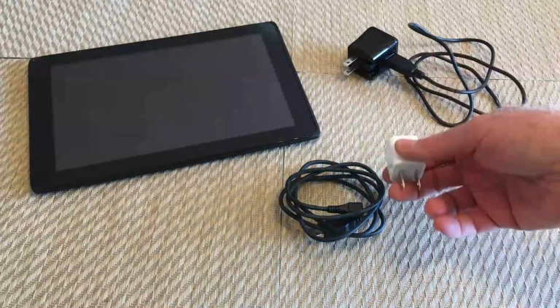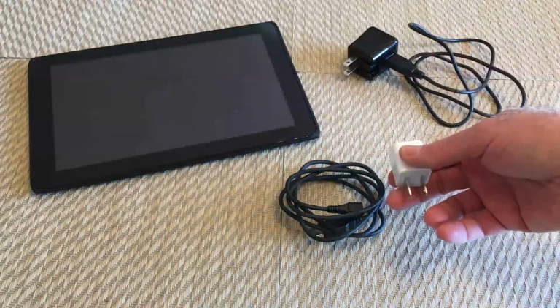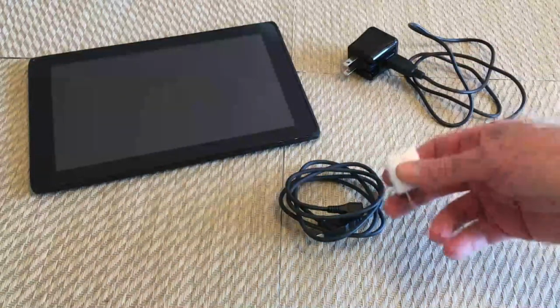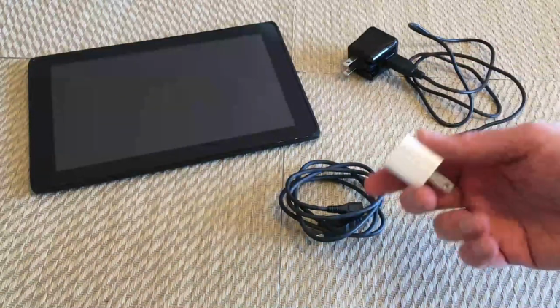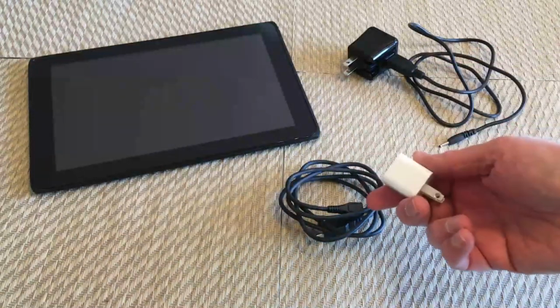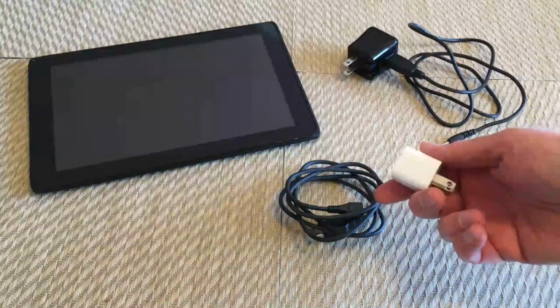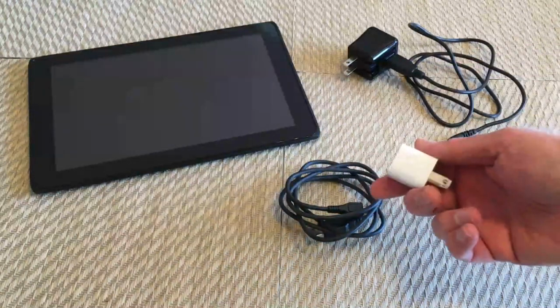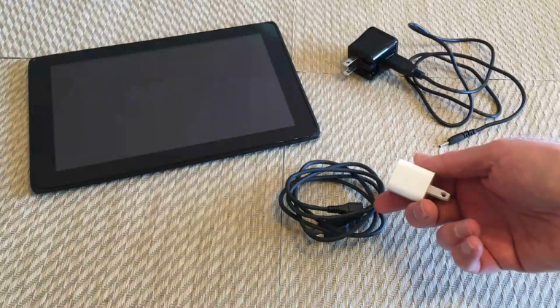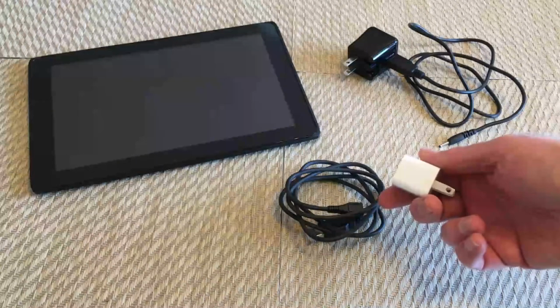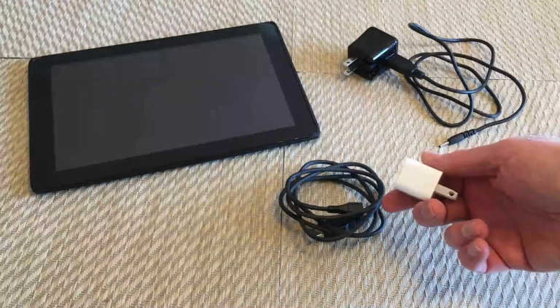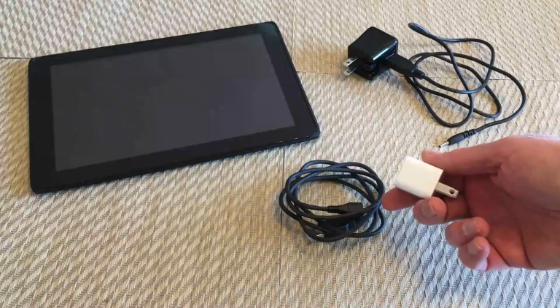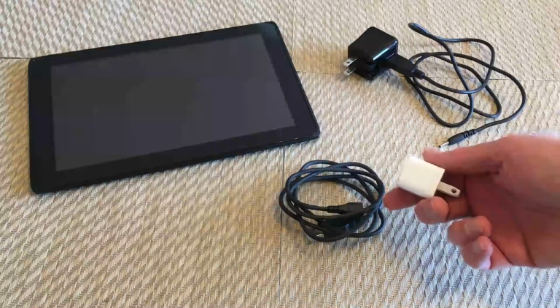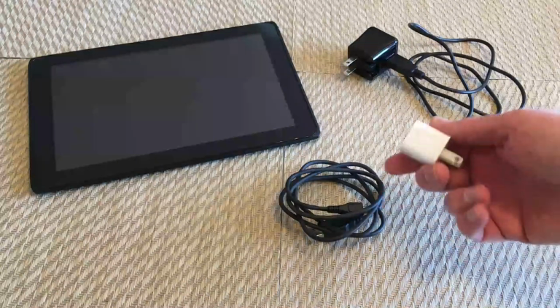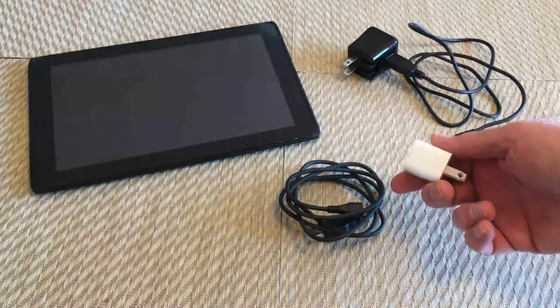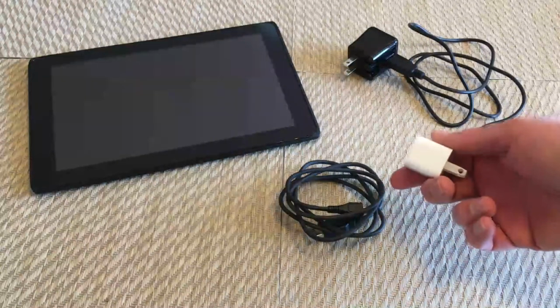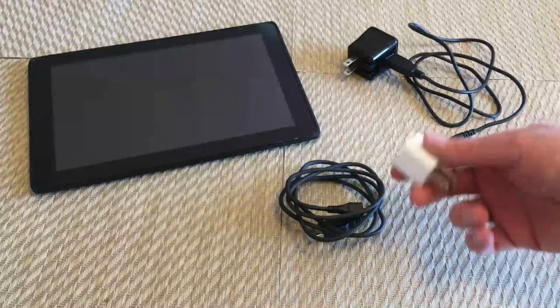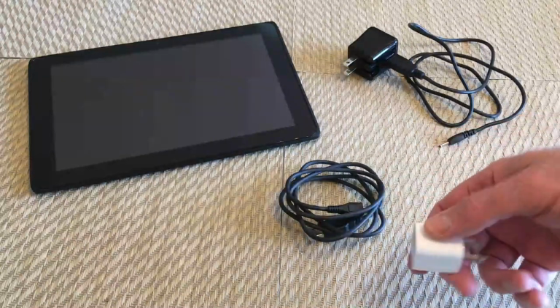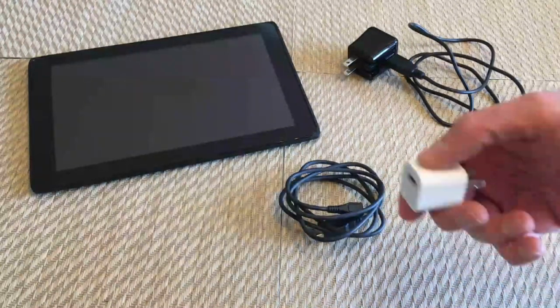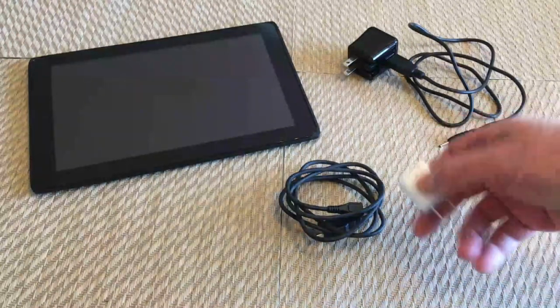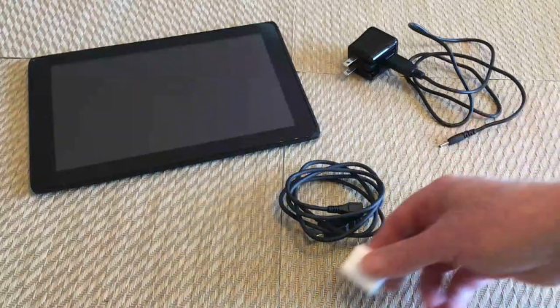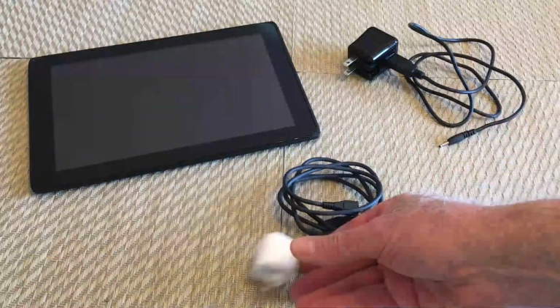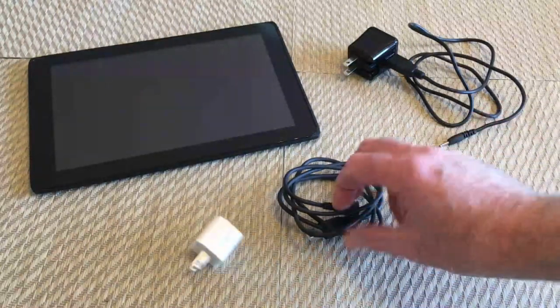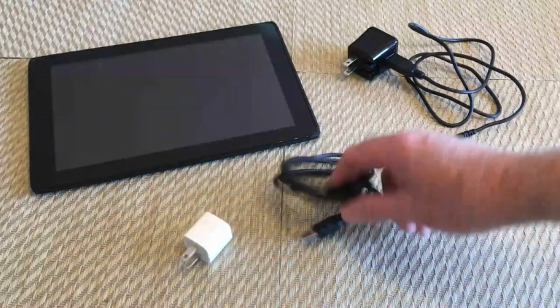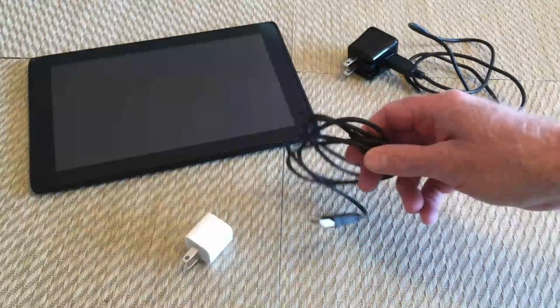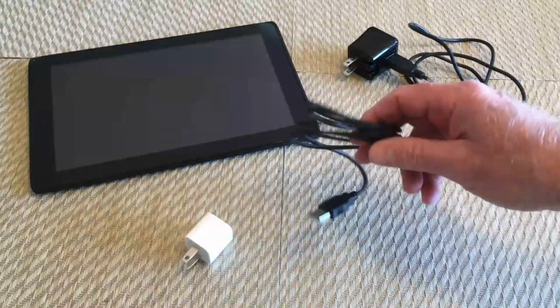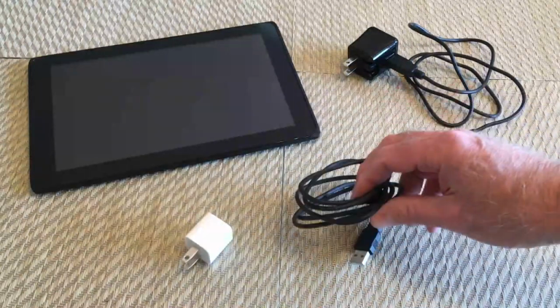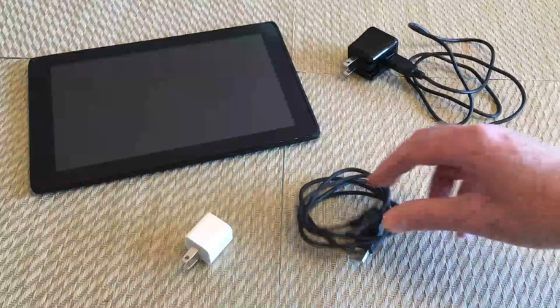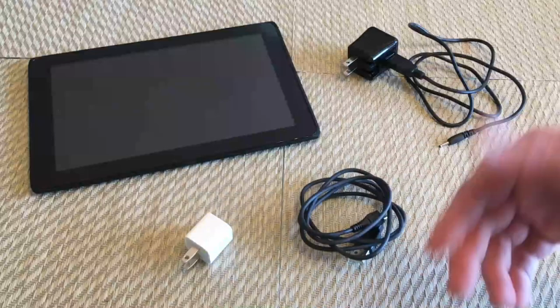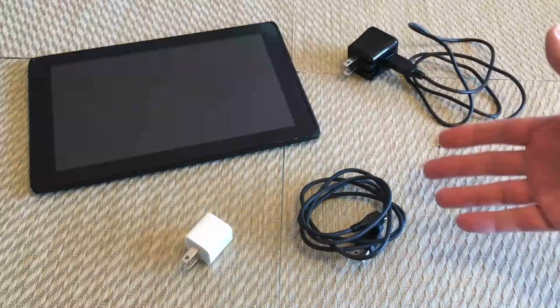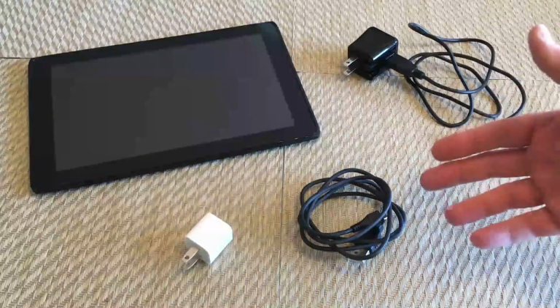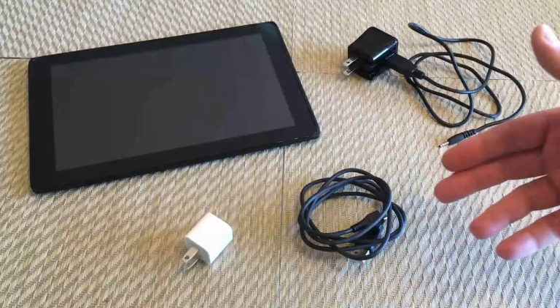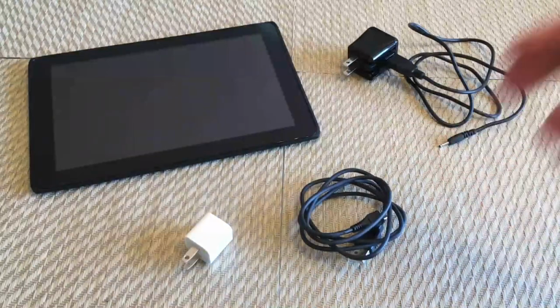I left mine on for an hour with a little travel charger and it worked fine. If you use a computer, you might have to charge it a little longer.